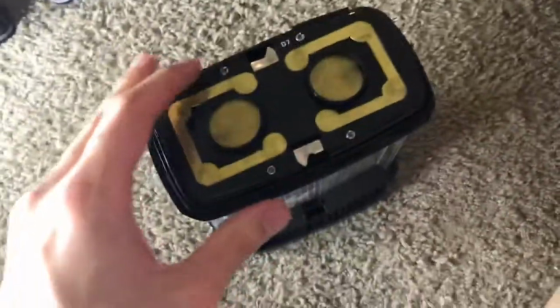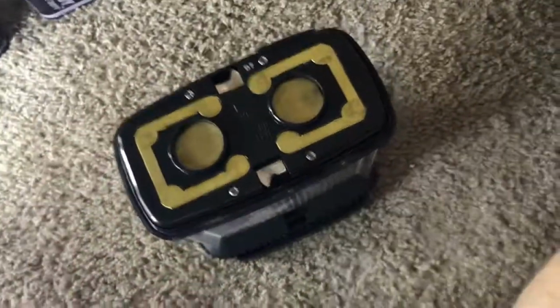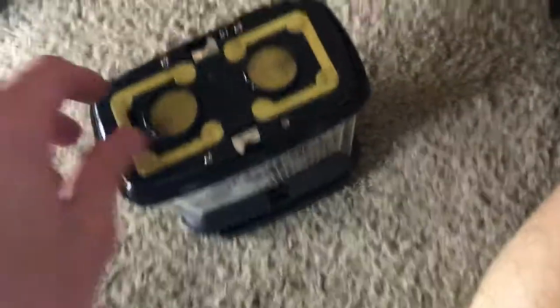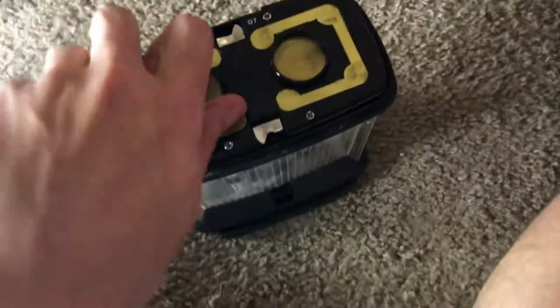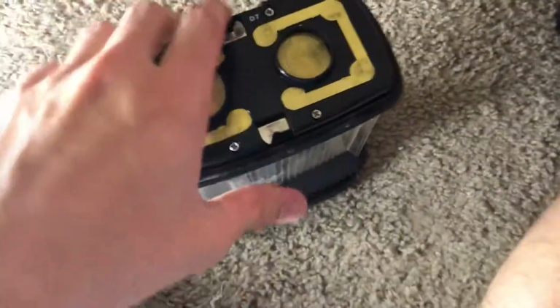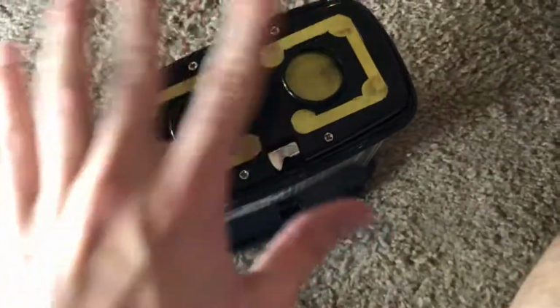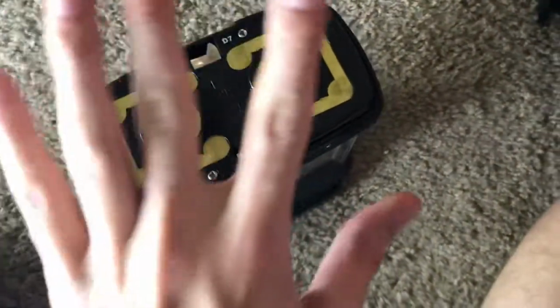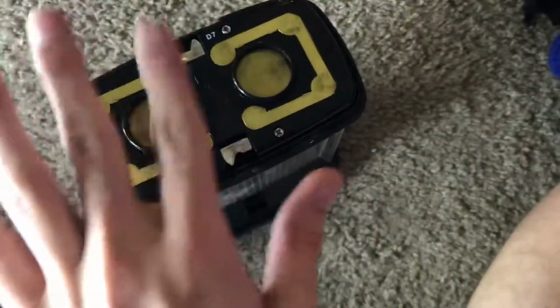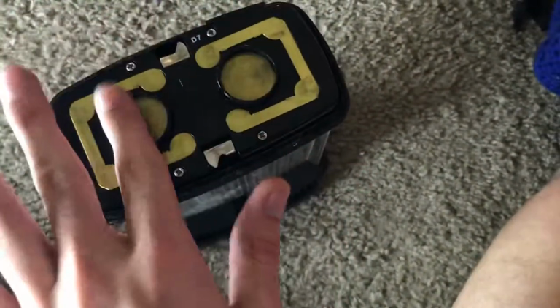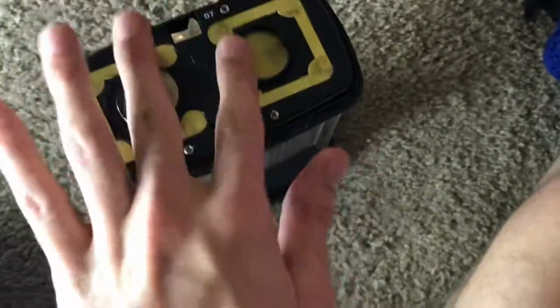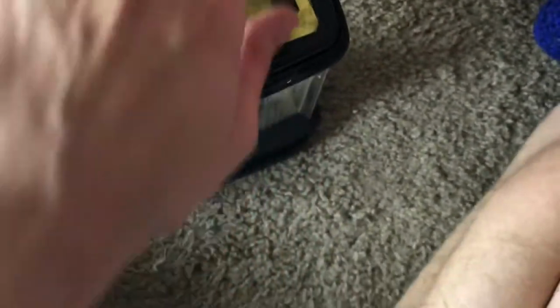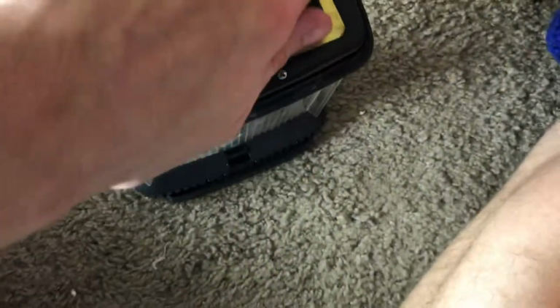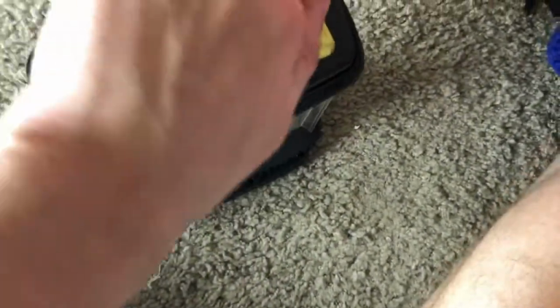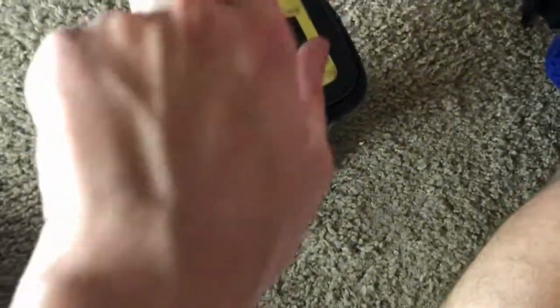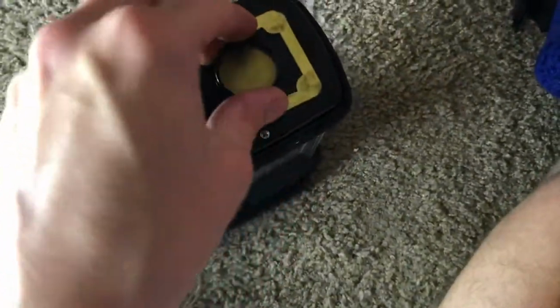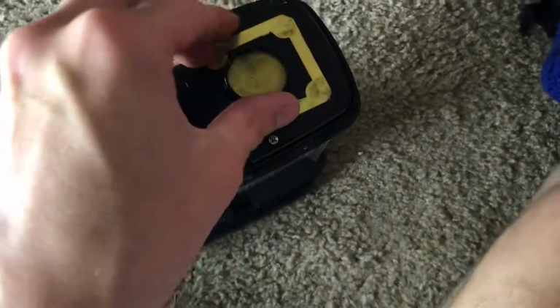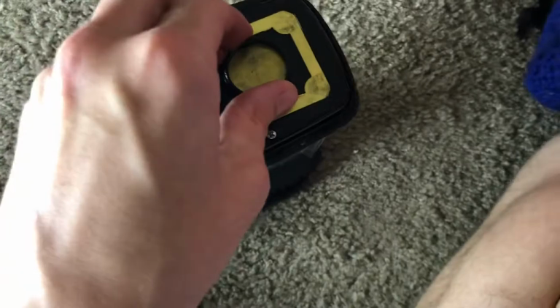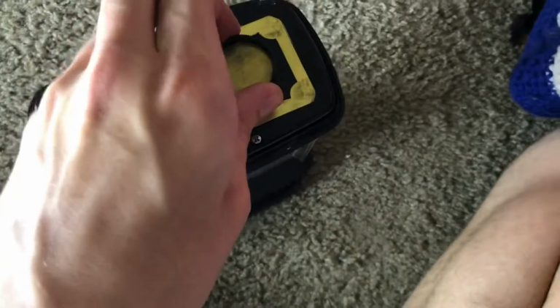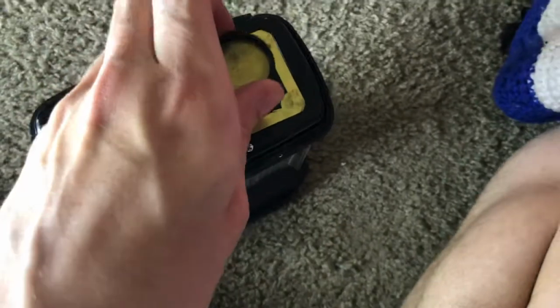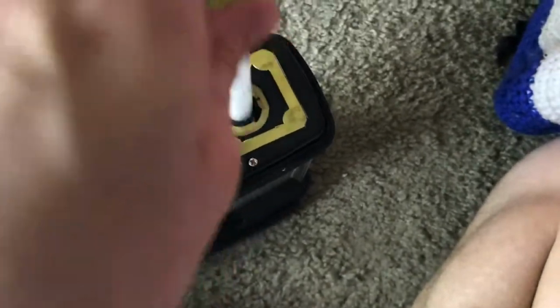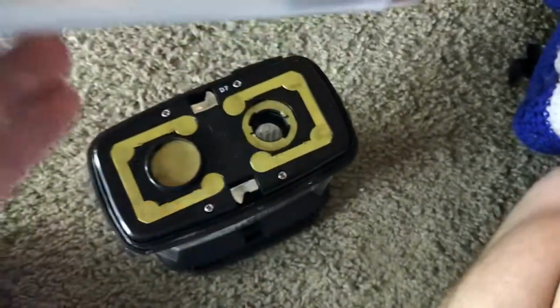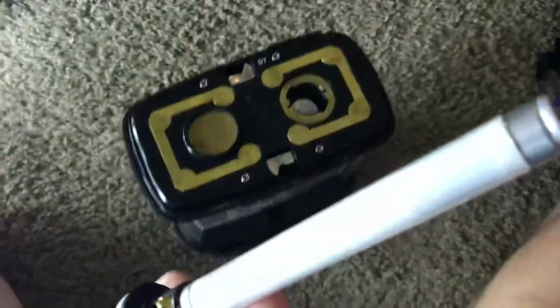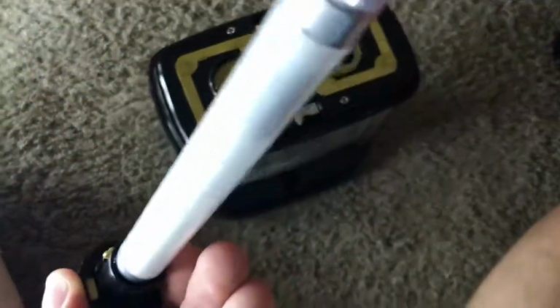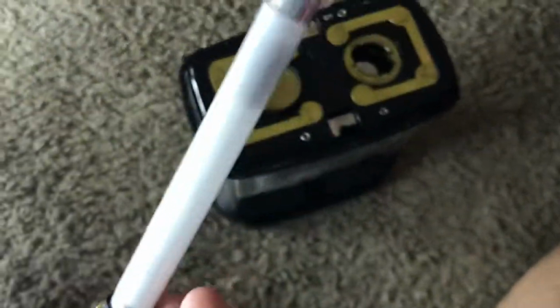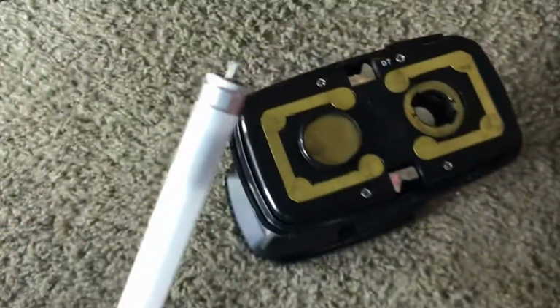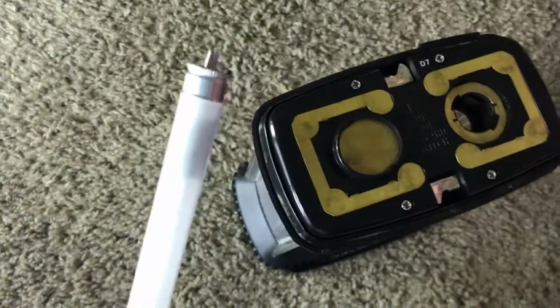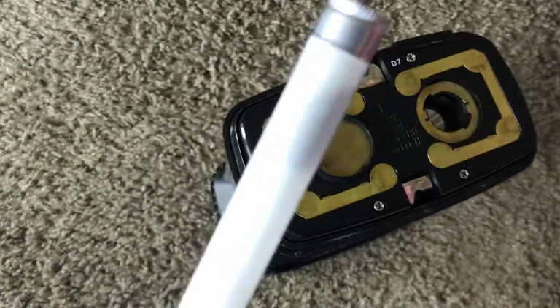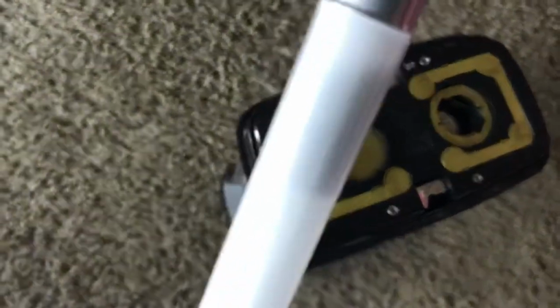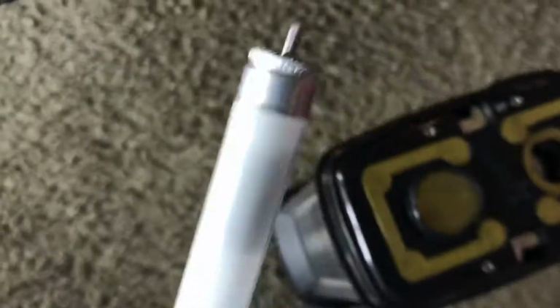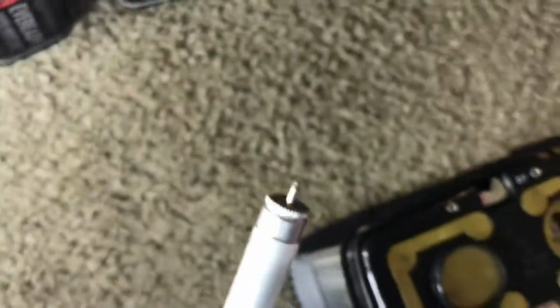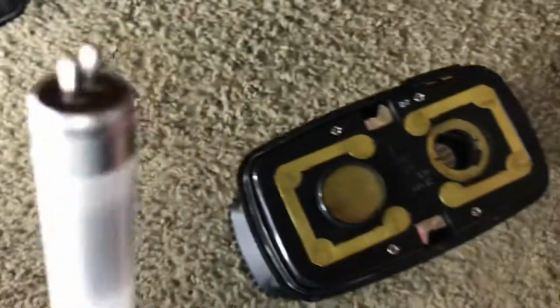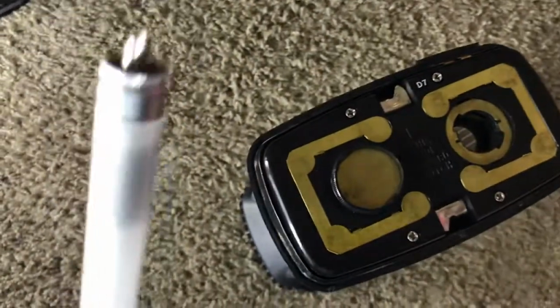Now to get to the tubes, there's these little knobs down here you turn. You turn it counterclockwise to move the tube. Here it is — the tube assembly. You can see the tube is well used but it still works.